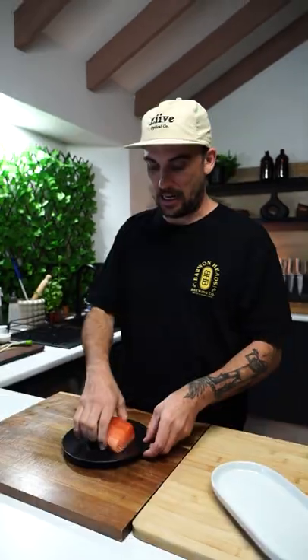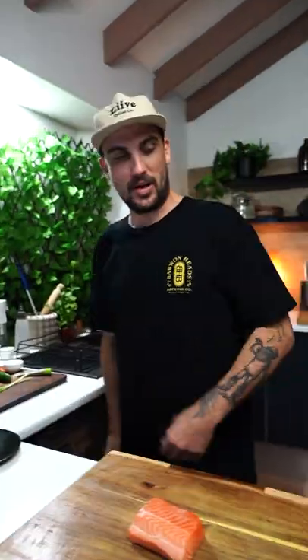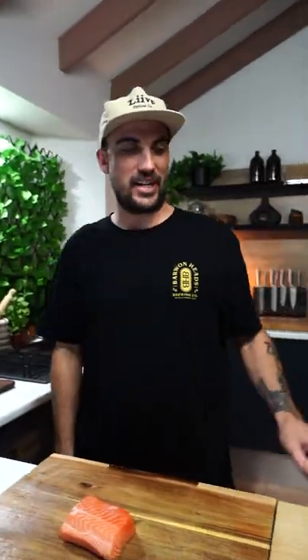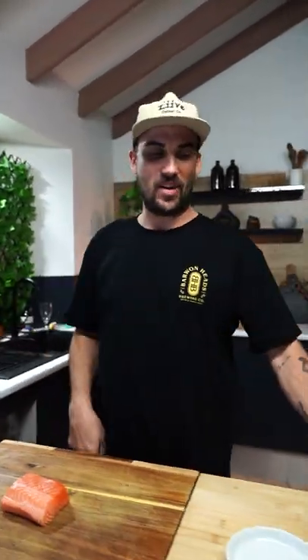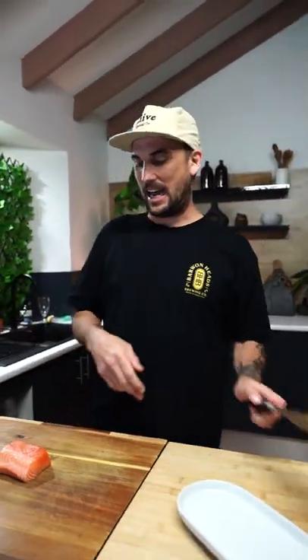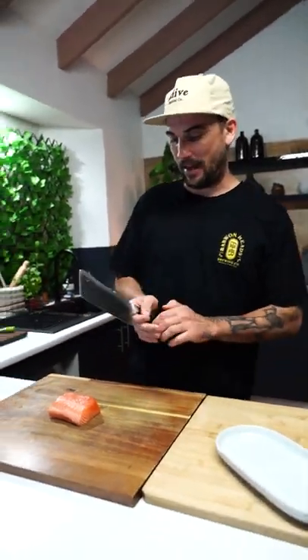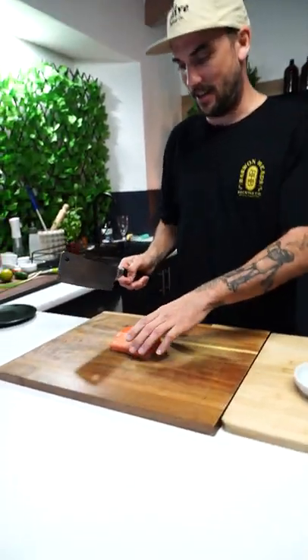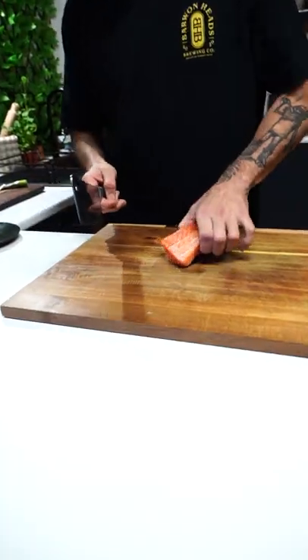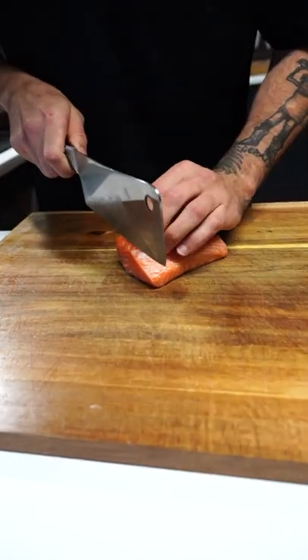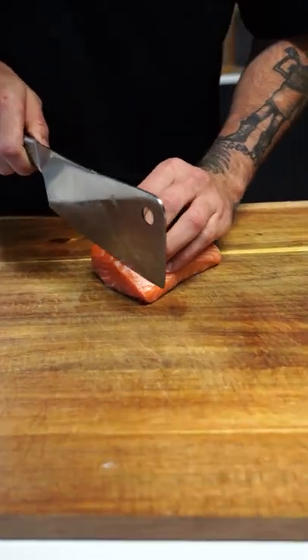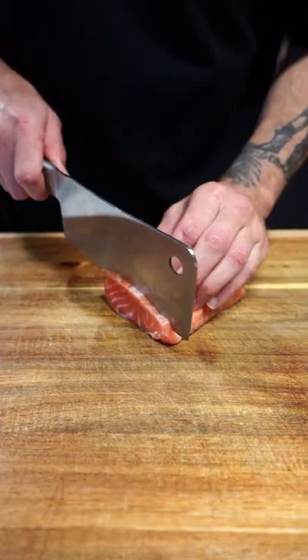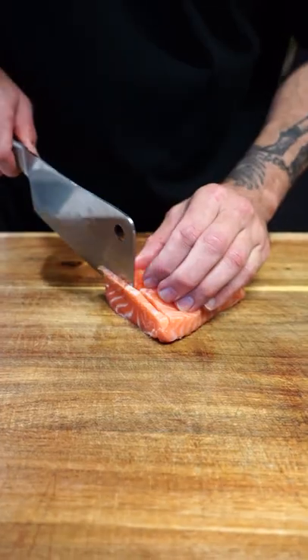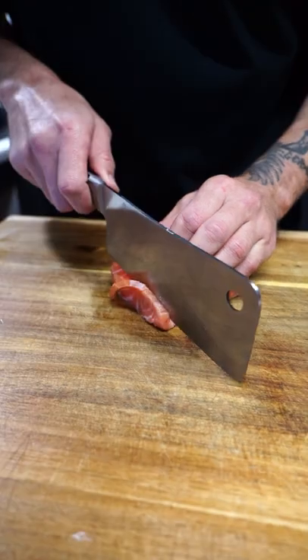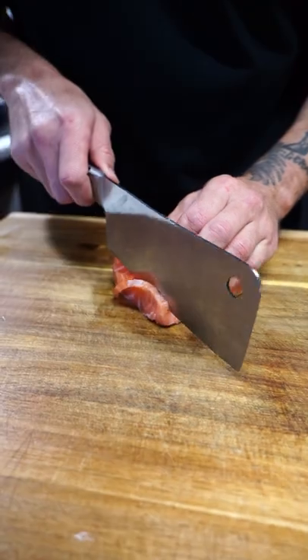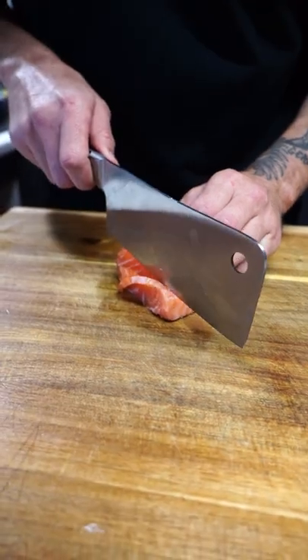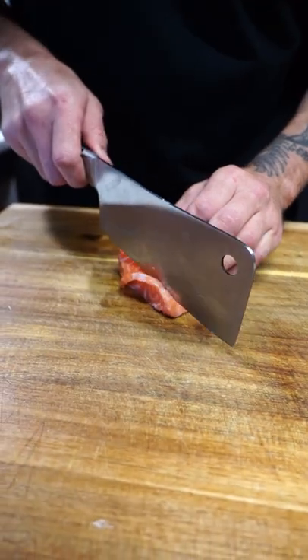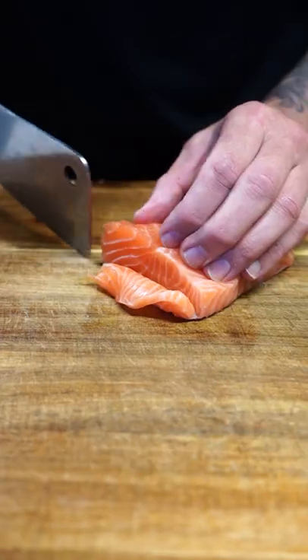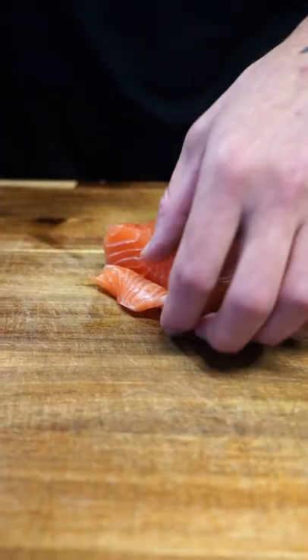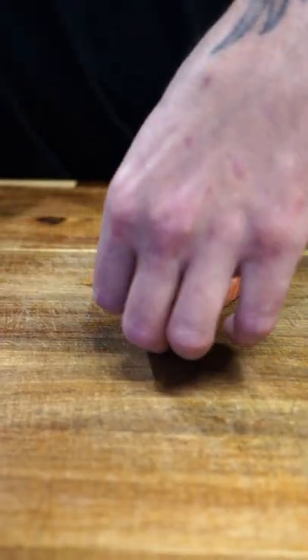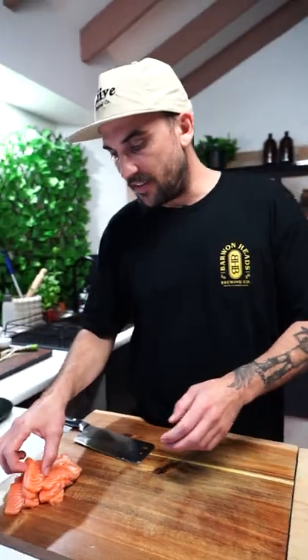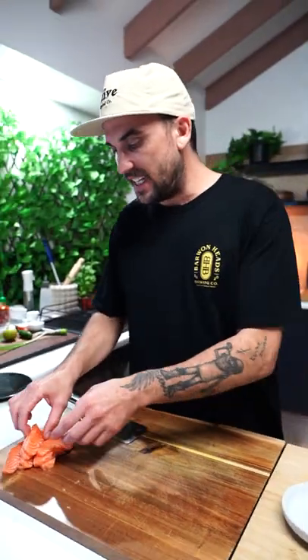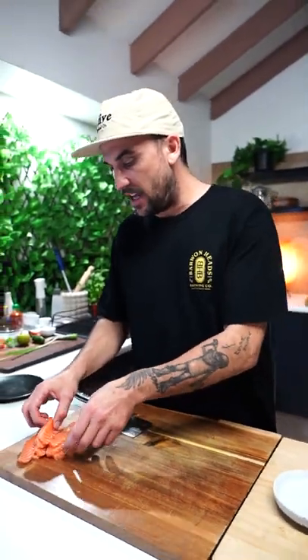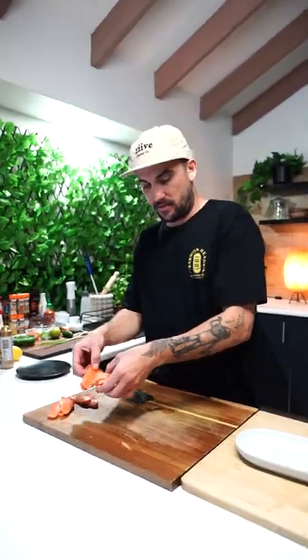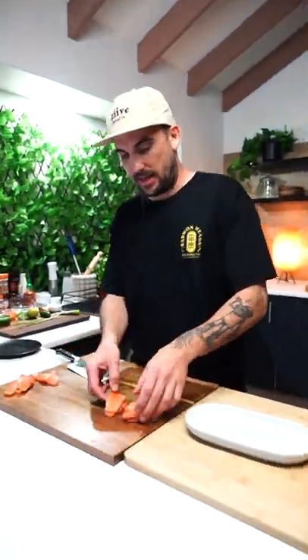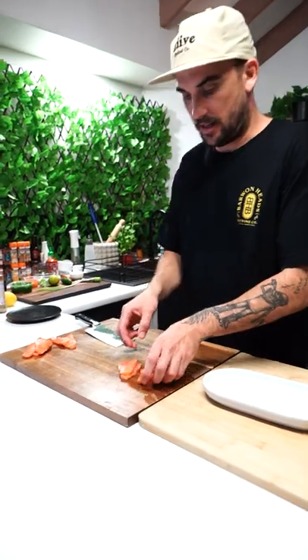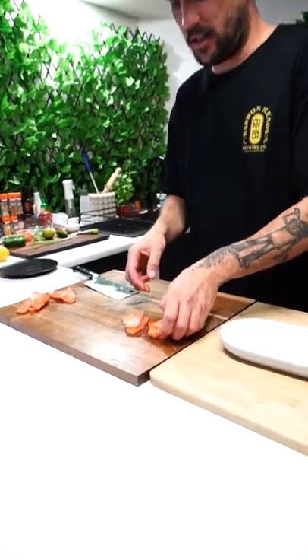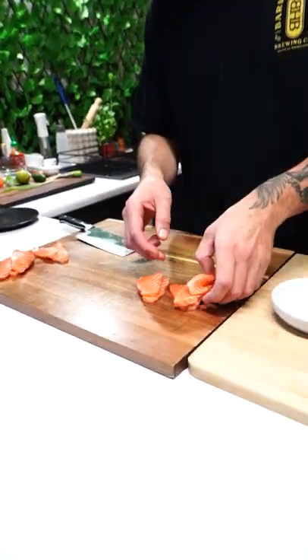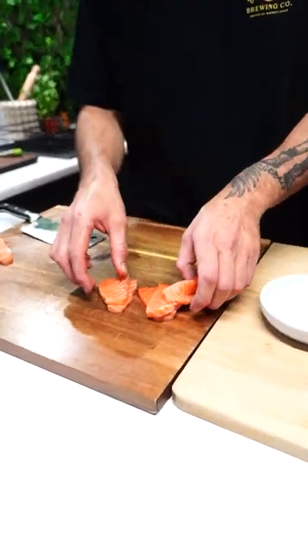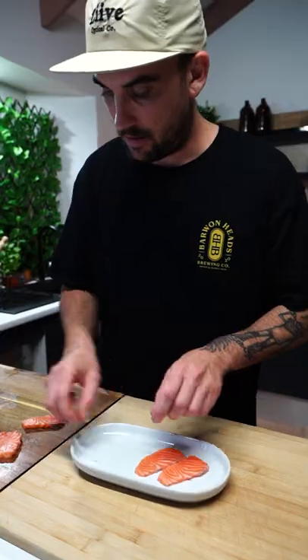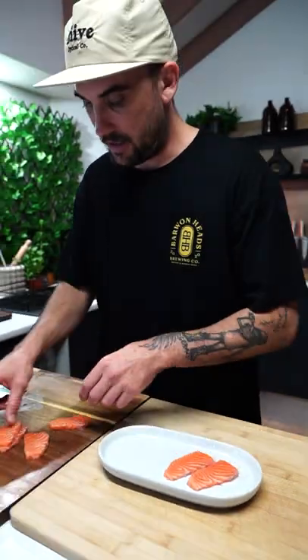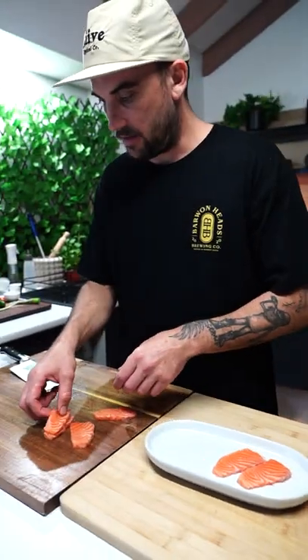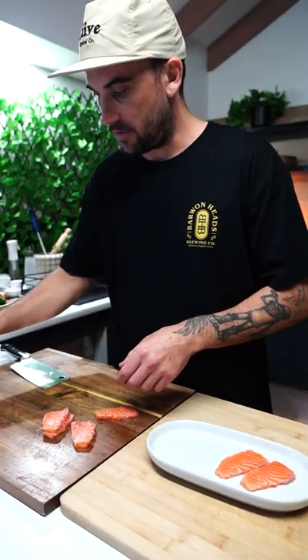Get a nice, fresh, nice cut. I just wanna cut these into nice little slithers. I'm gonna lay these out — you can go a little thinner if you want. Lay these out nice and pretty.